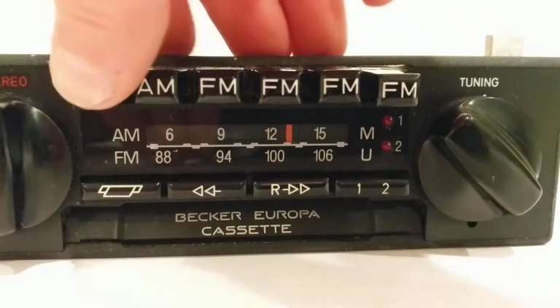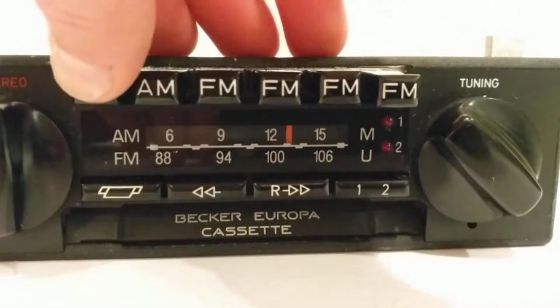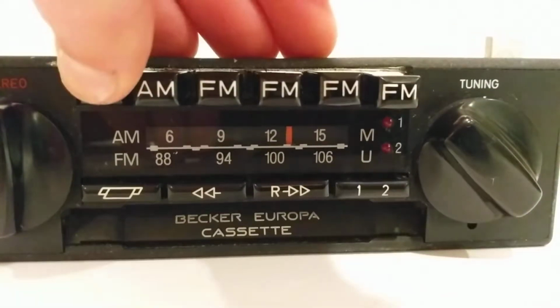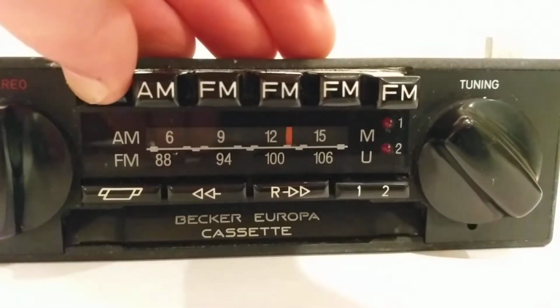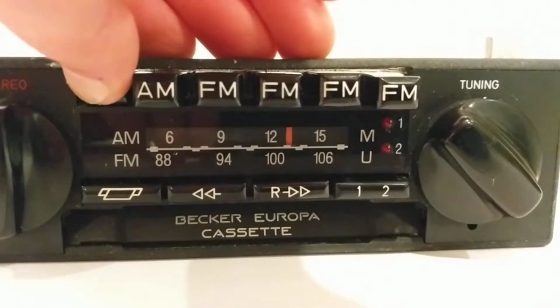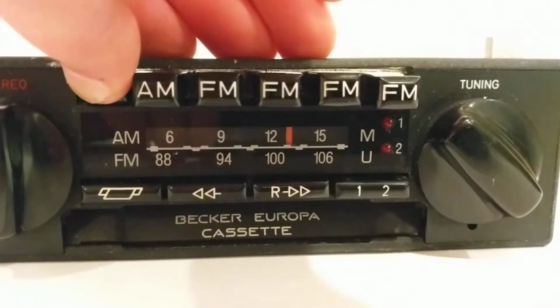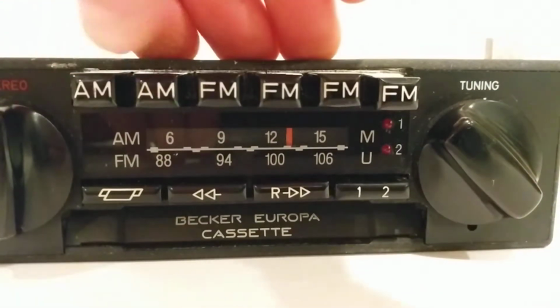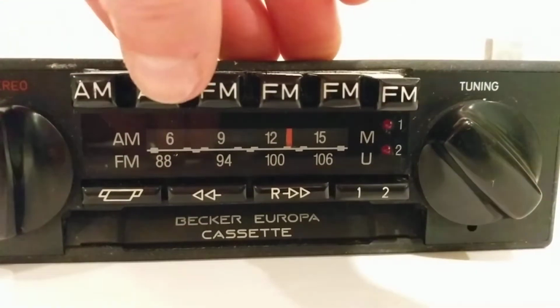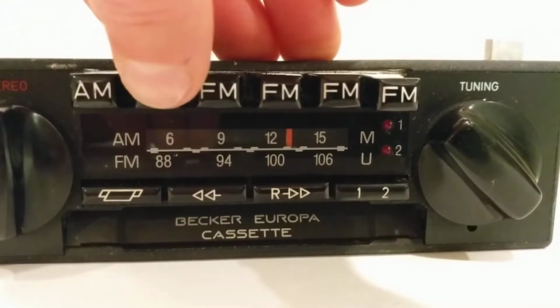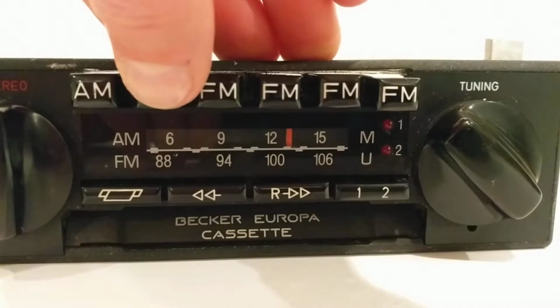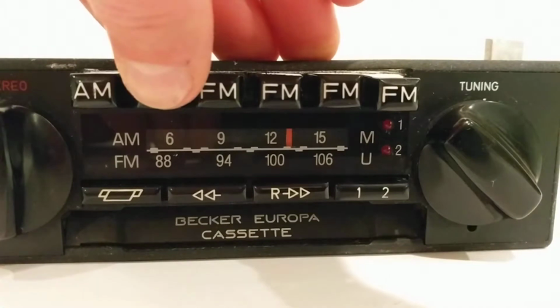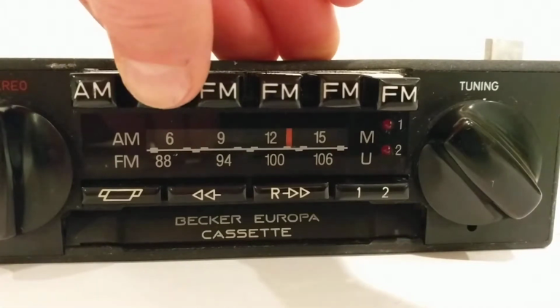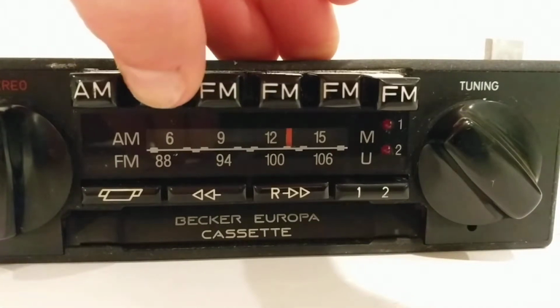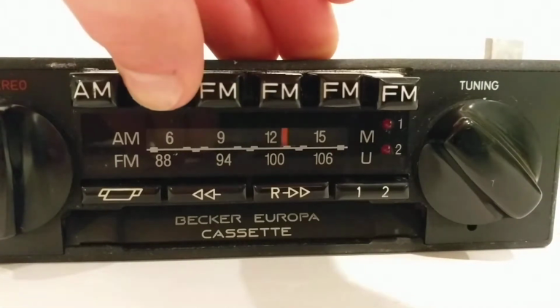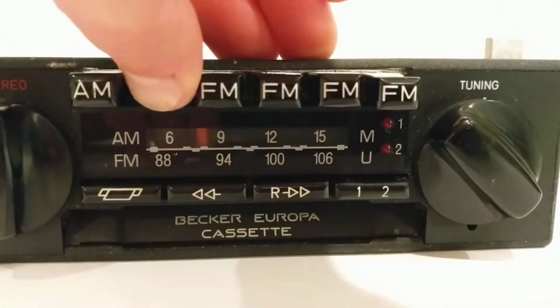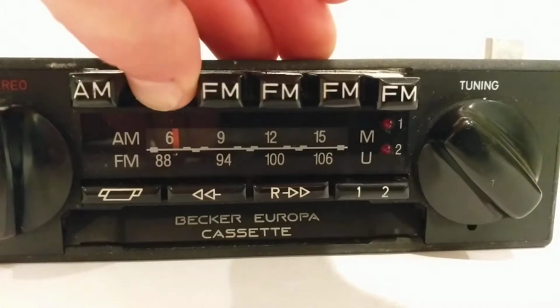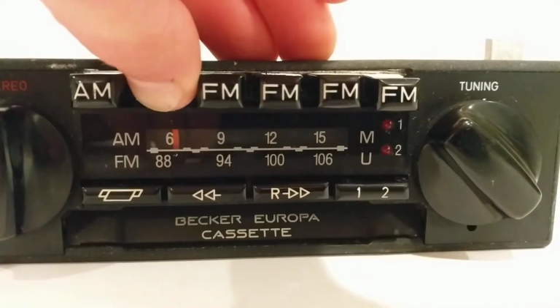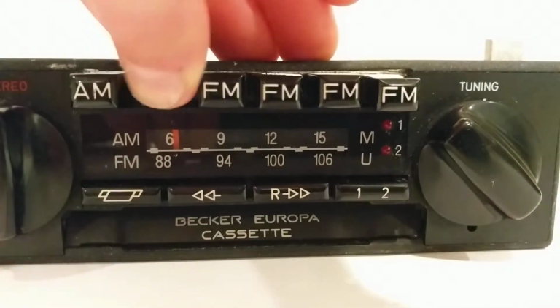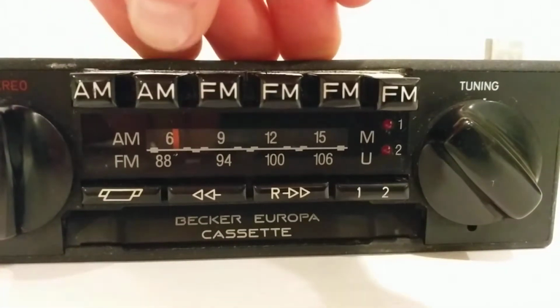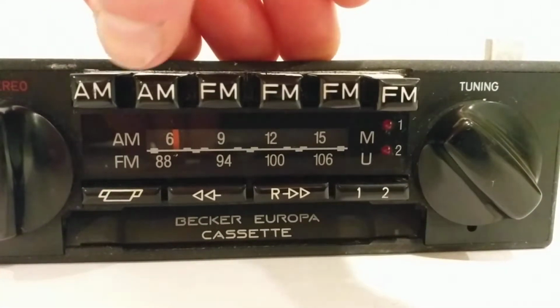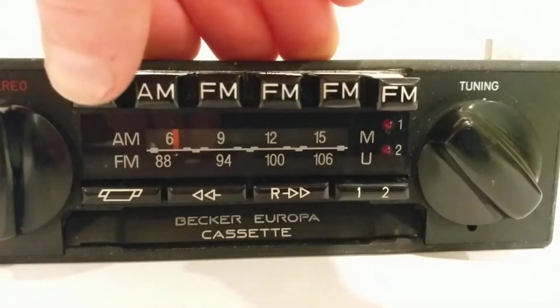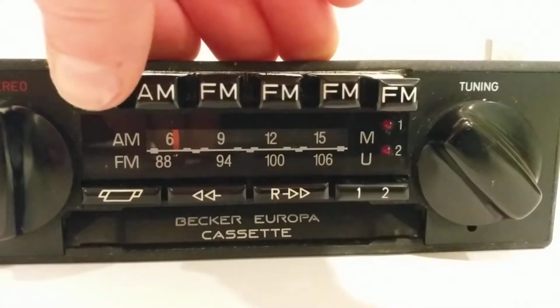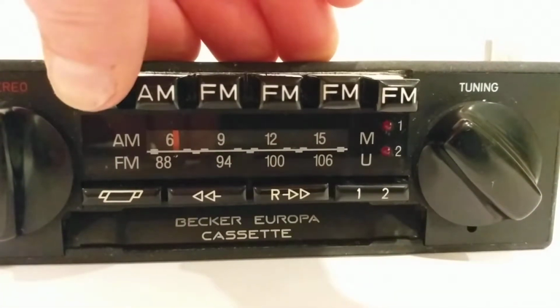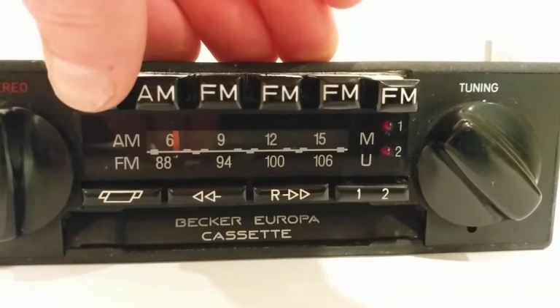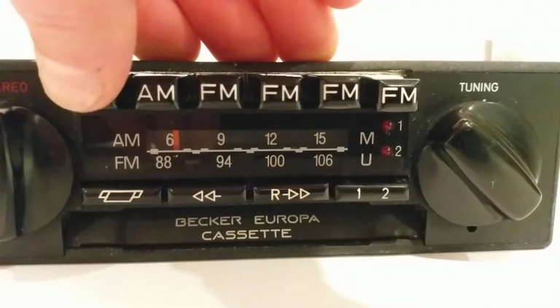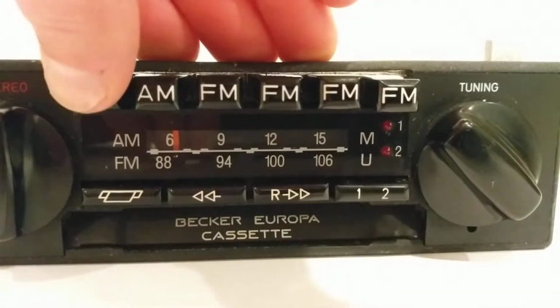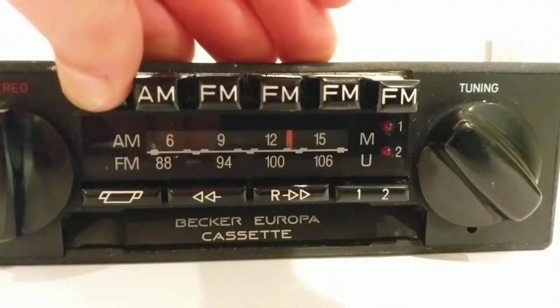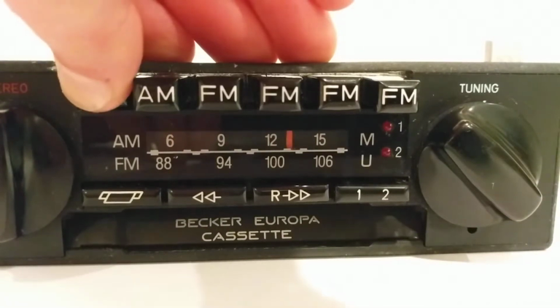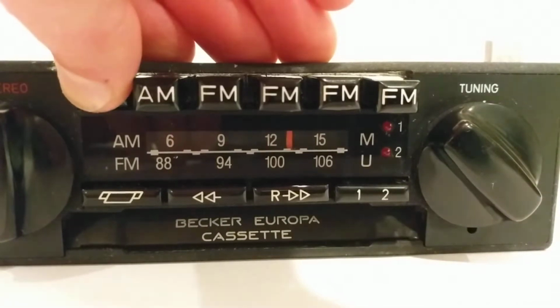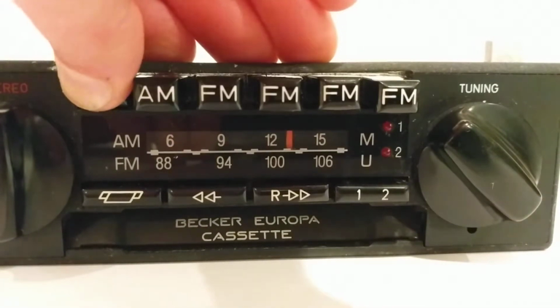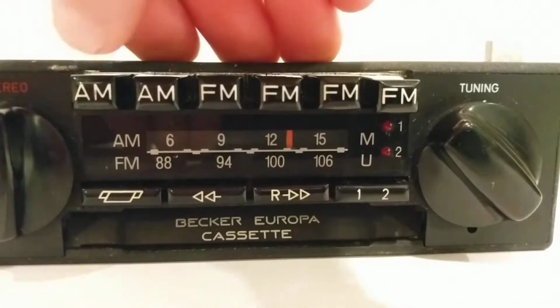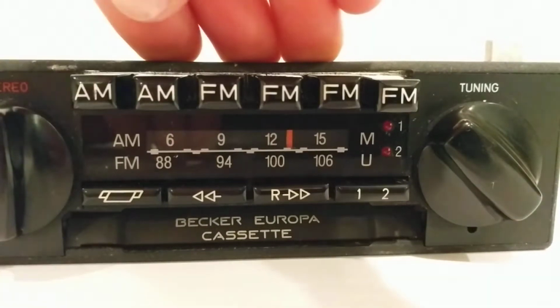There's the AMs — the one near FM4. So there we go: AM2, AM1.